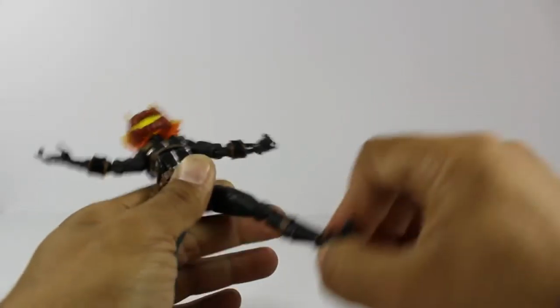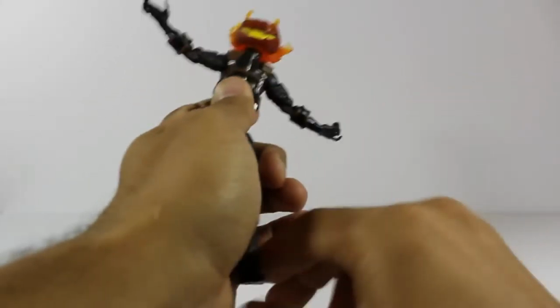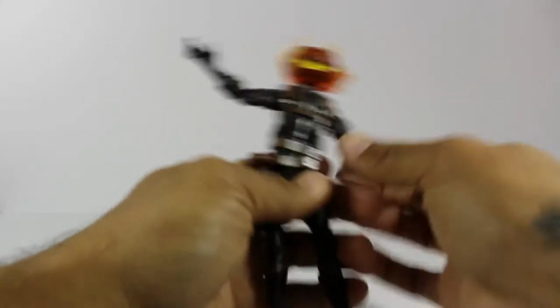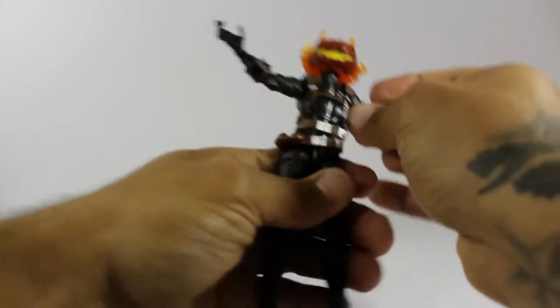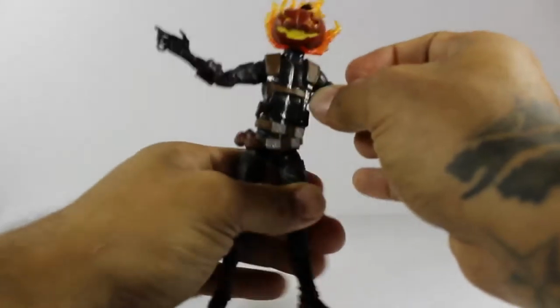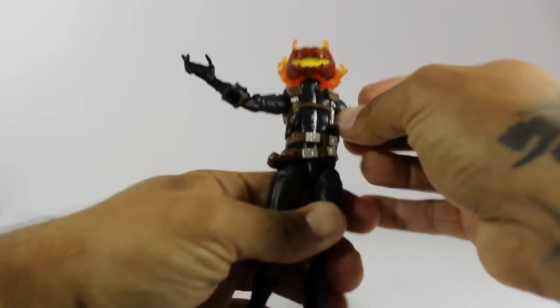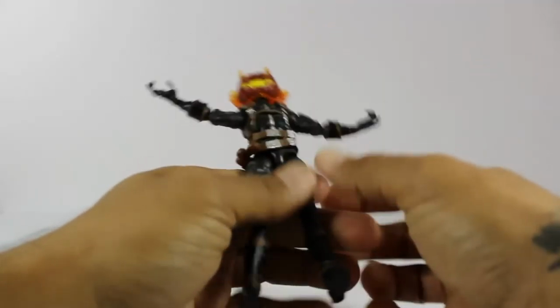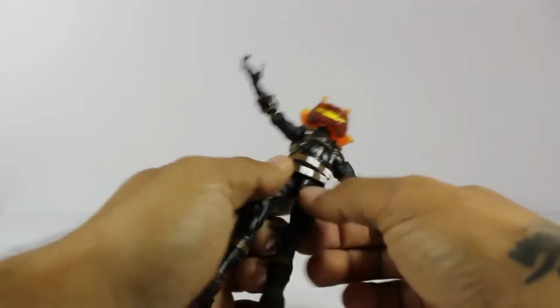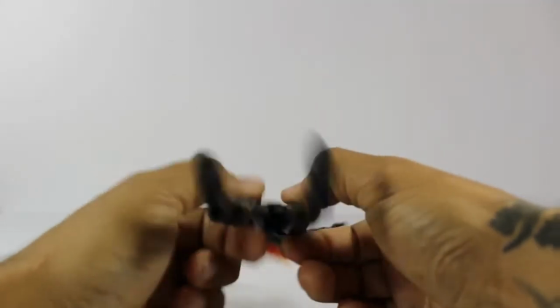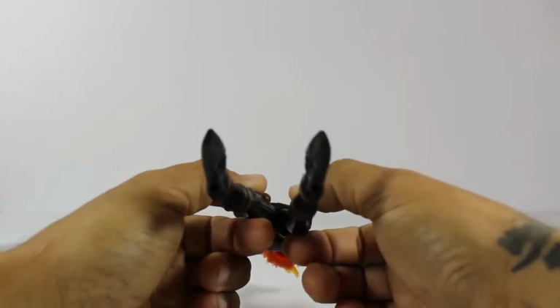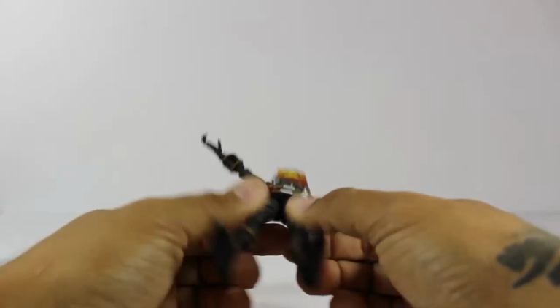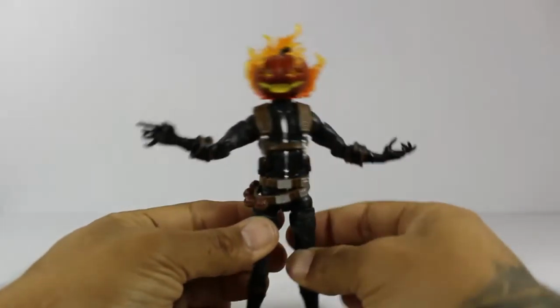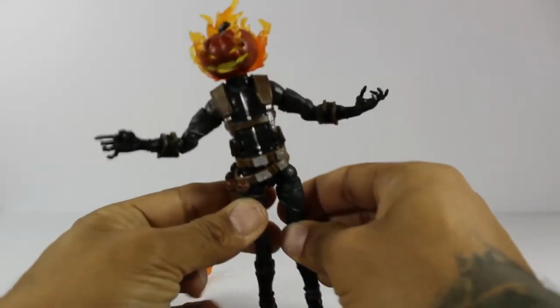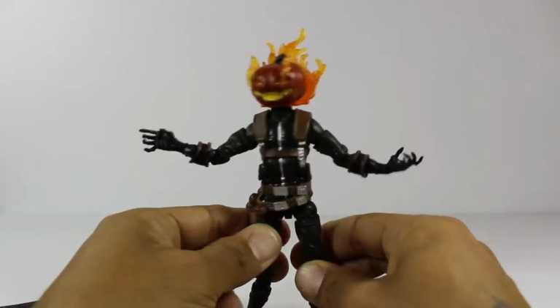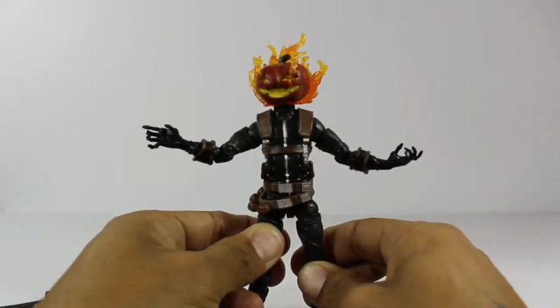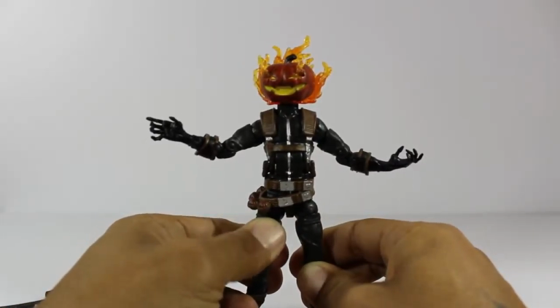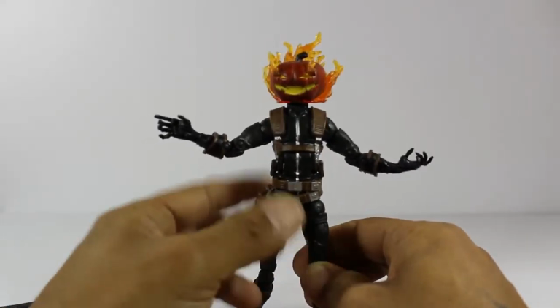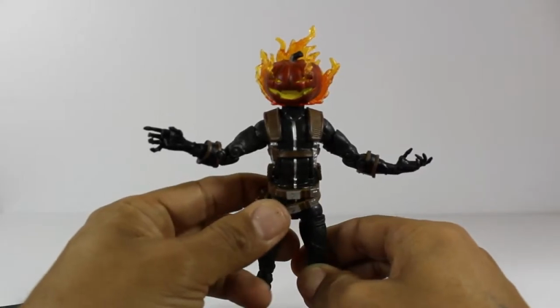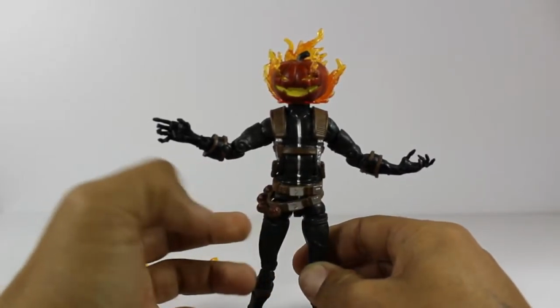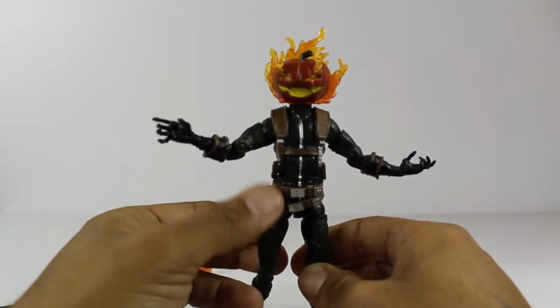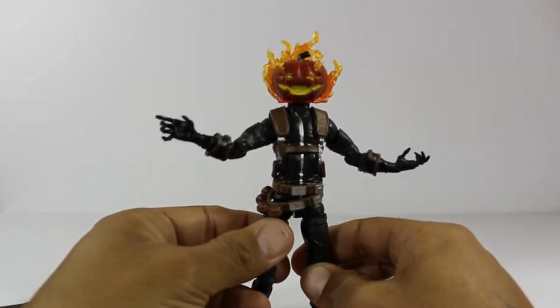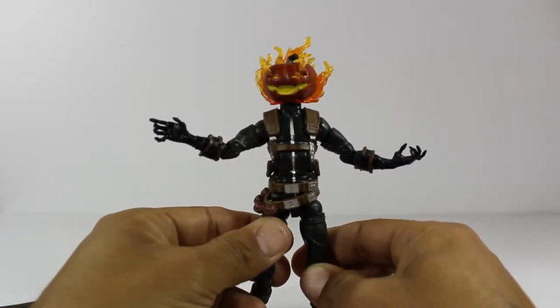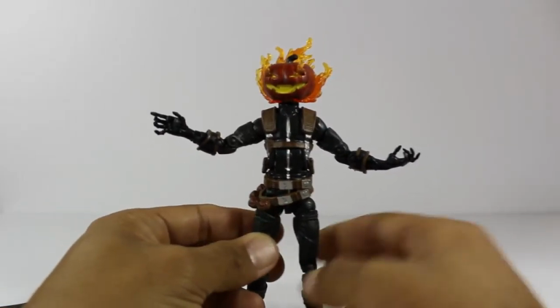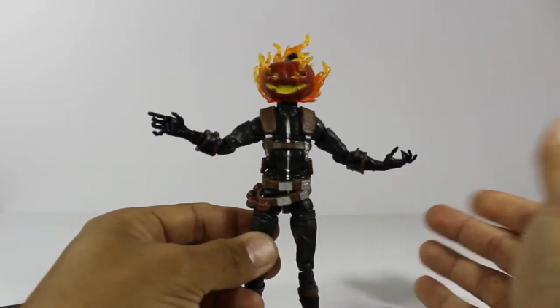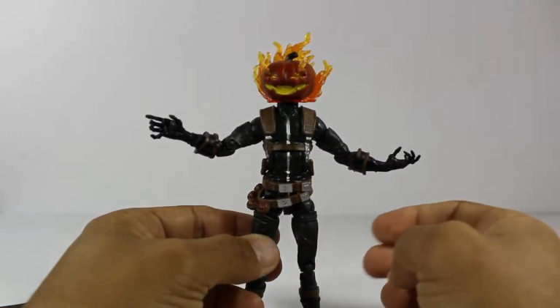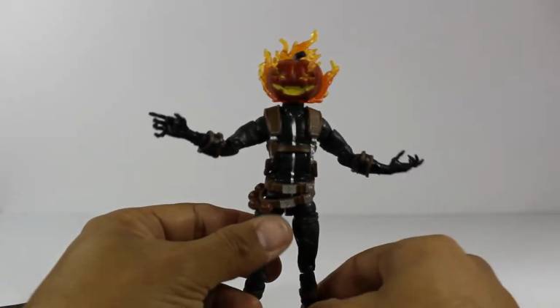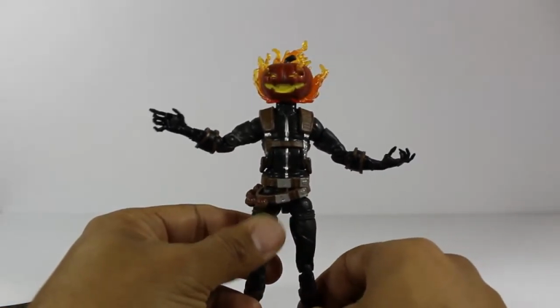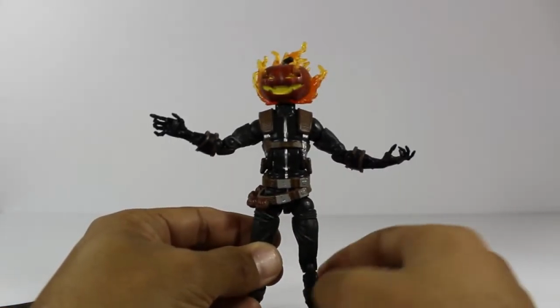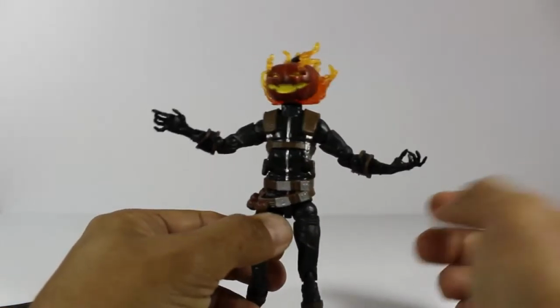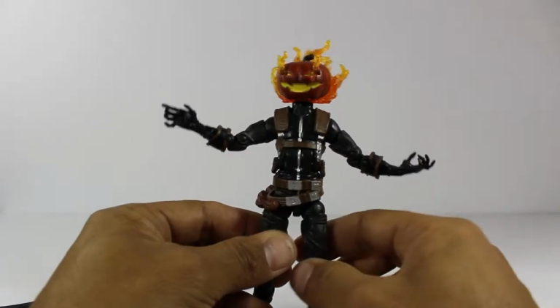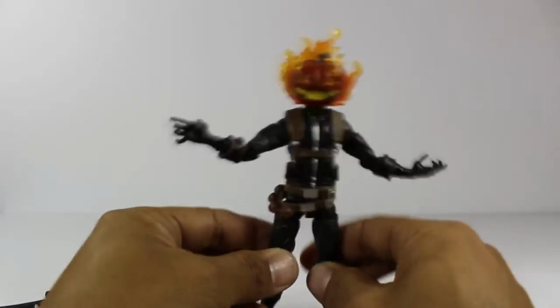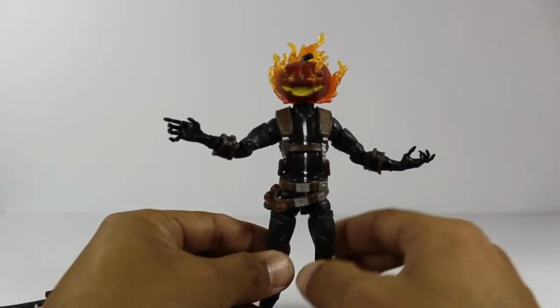The only problem I have with this figure is, unfortunately, he came with two left feet. So it's kind of hard to pose him the way I wanted. But it is what it is — not saying every Jack O'Lantern is going to come that way. Unfortunately, this one did.